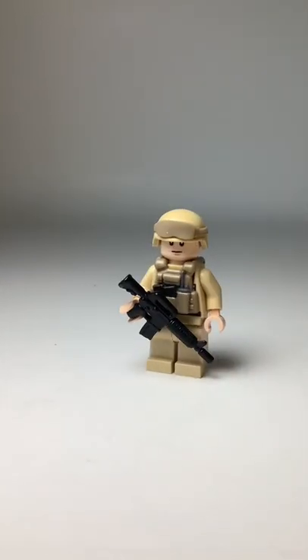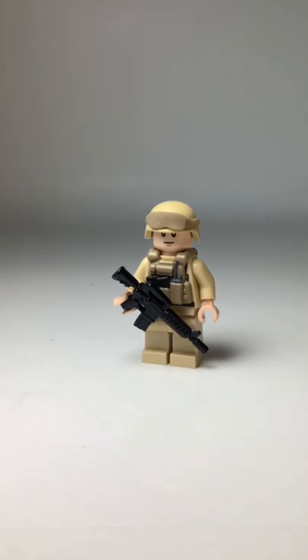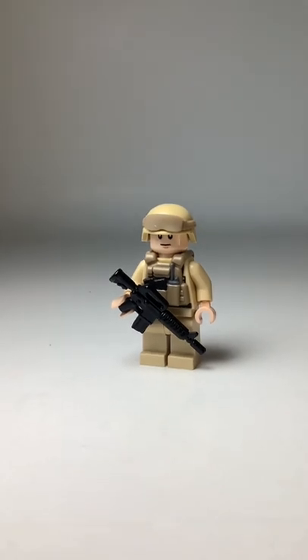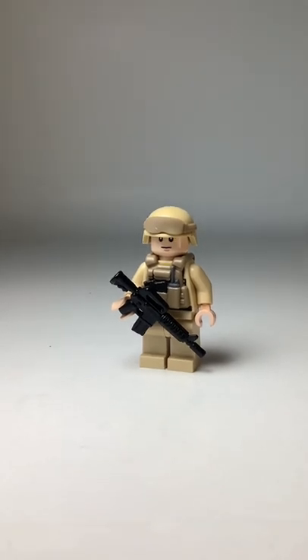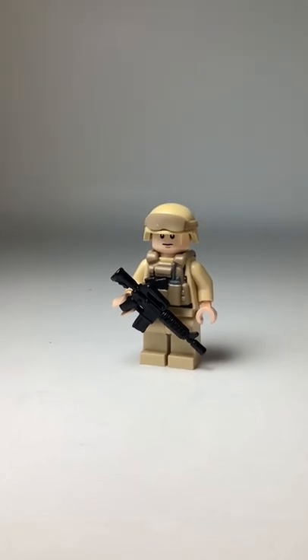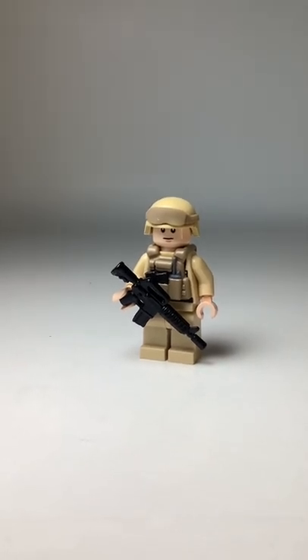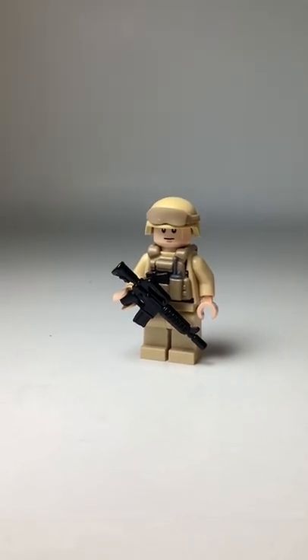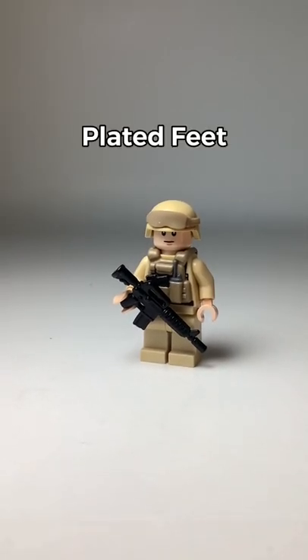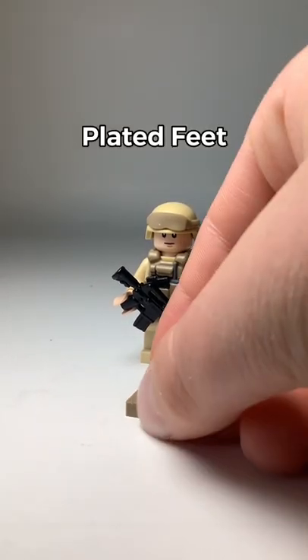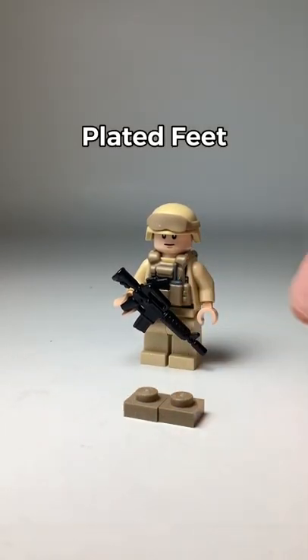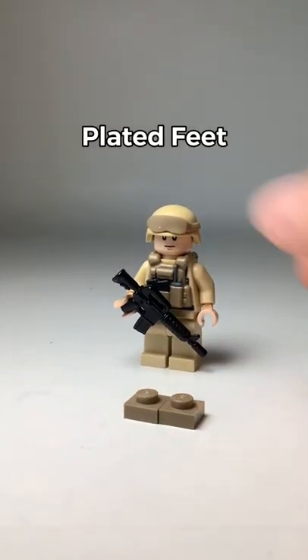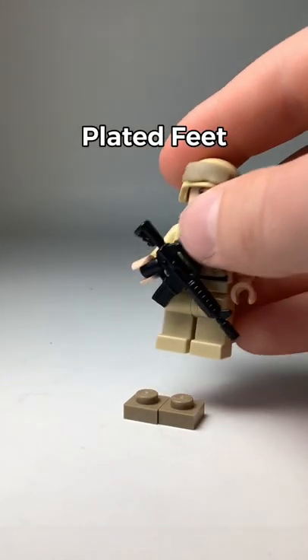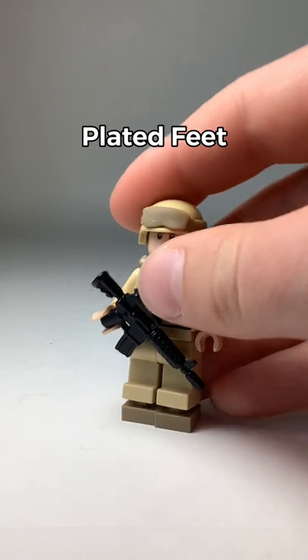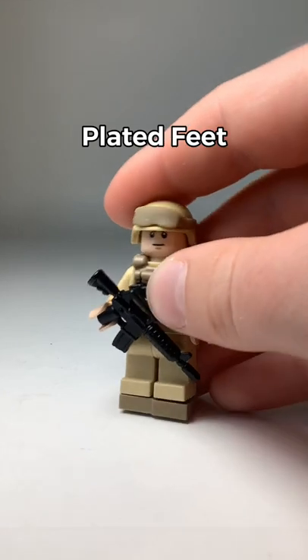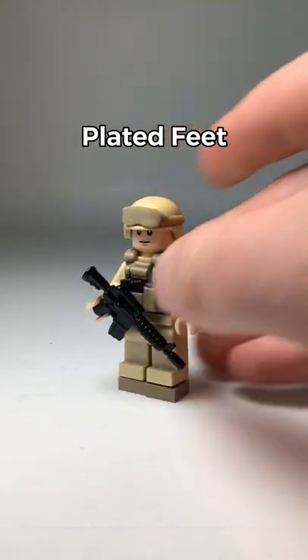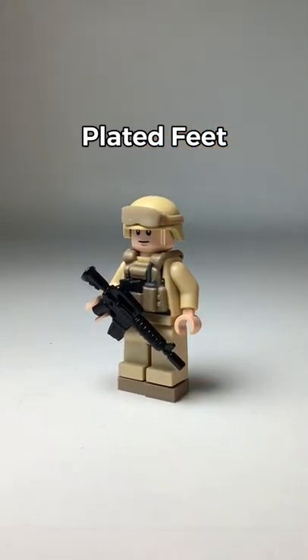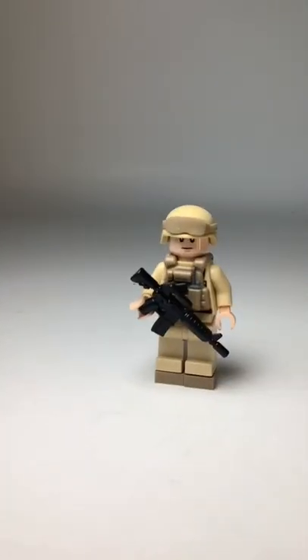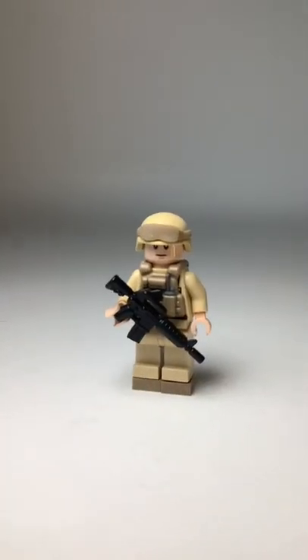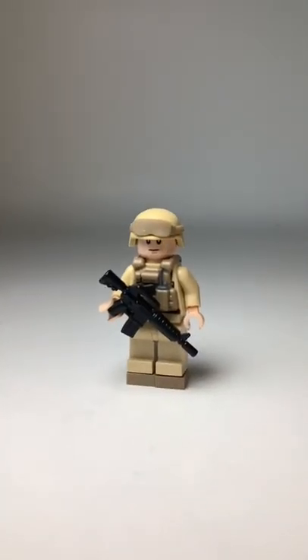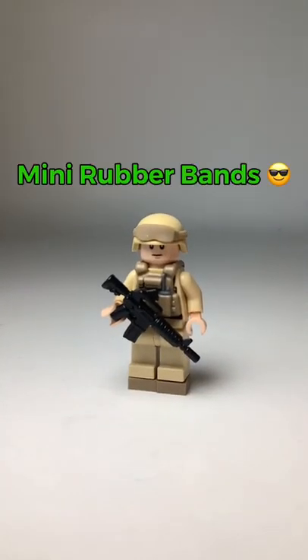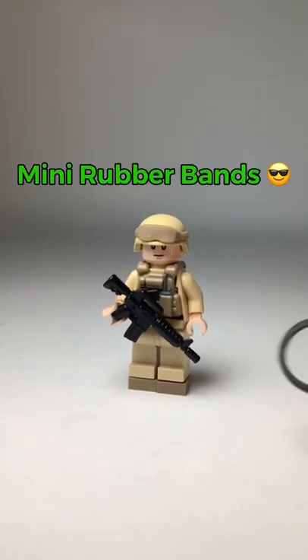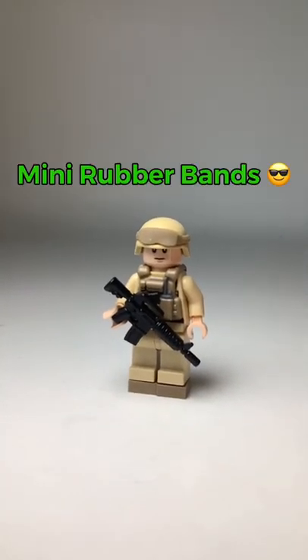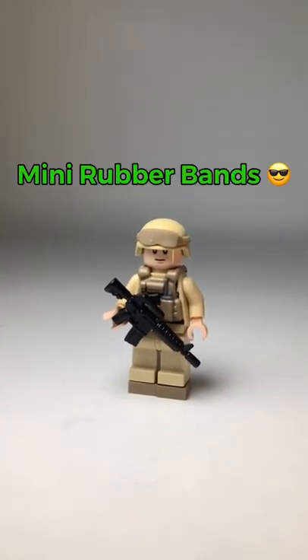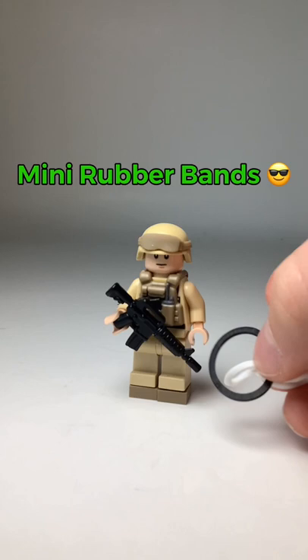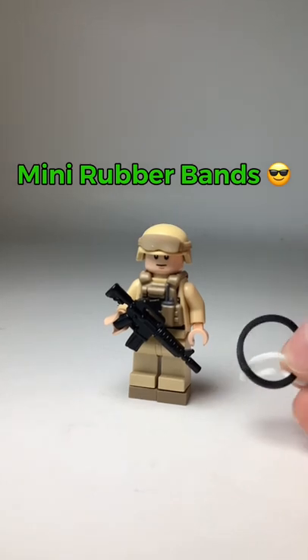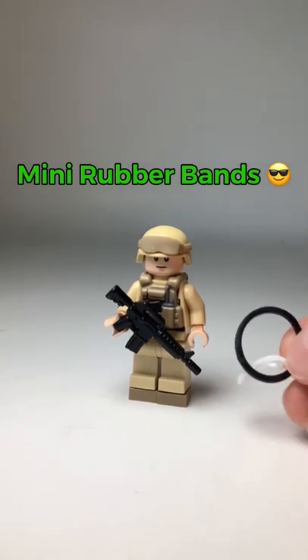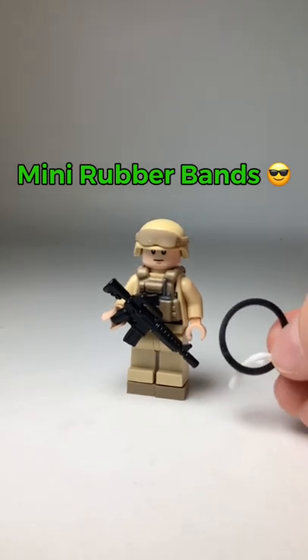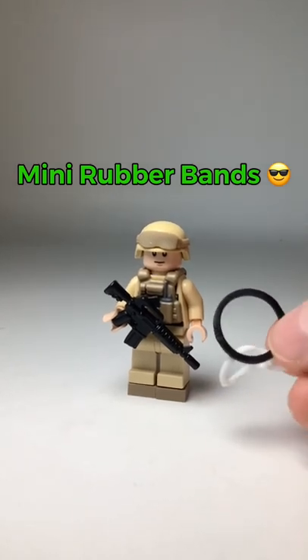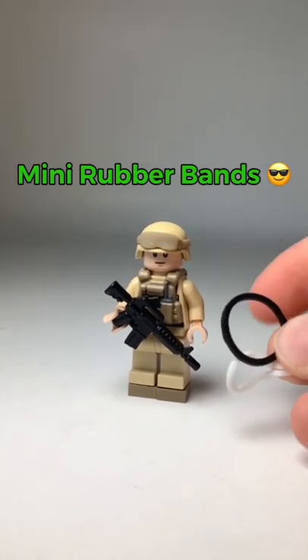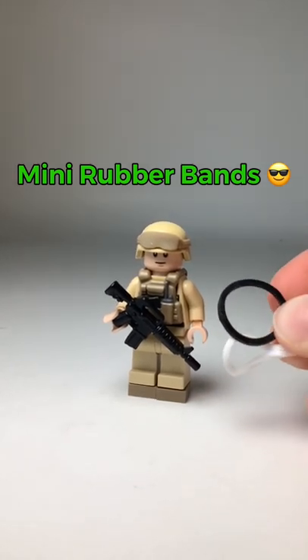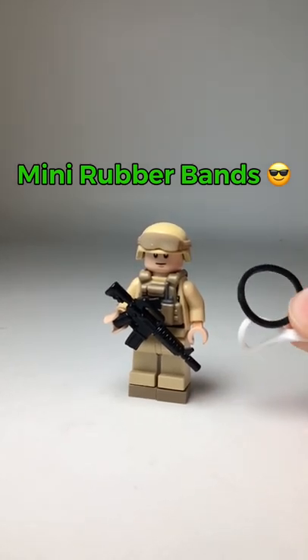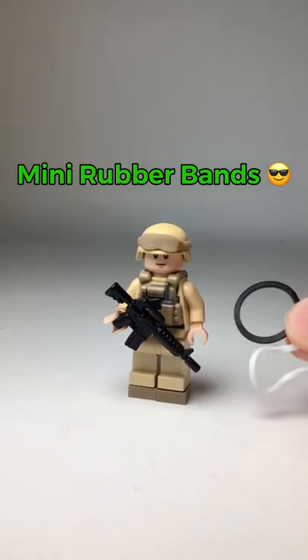Something that I always like to do to my LEGO military minifigs is just to add some 1x1 plates on the bottom of their feet to represent boots — I think that looks really nice and clean. And lastly we're going to add a couple of rubber bands to him for a scarf and a gunsling. Rubber bands look really nice on LEGO minifigs and you can do some cool techniques with them.